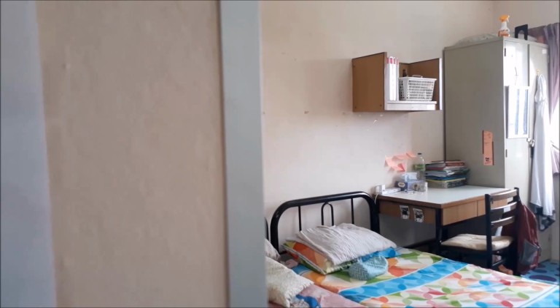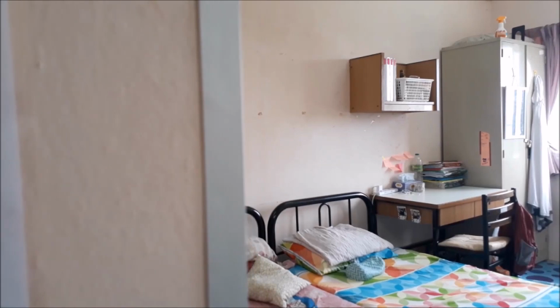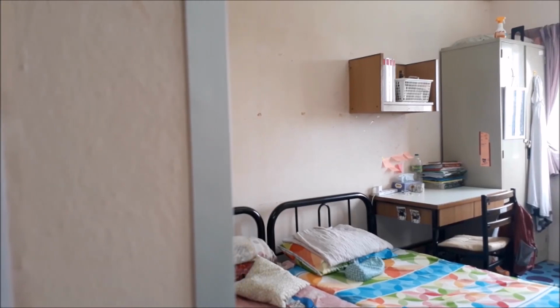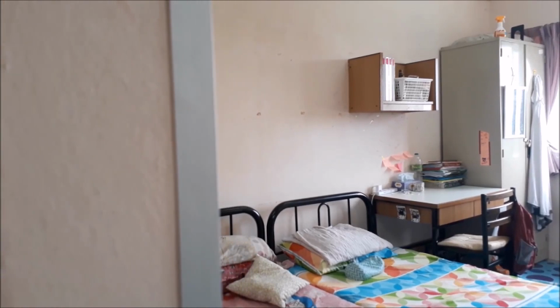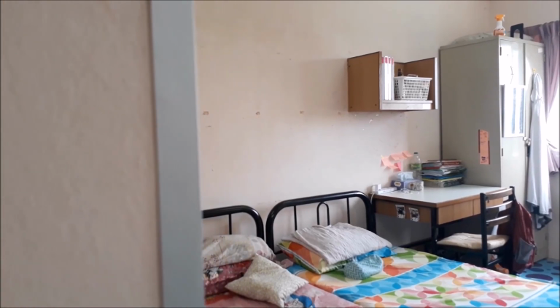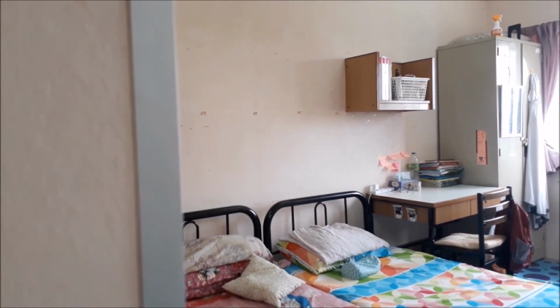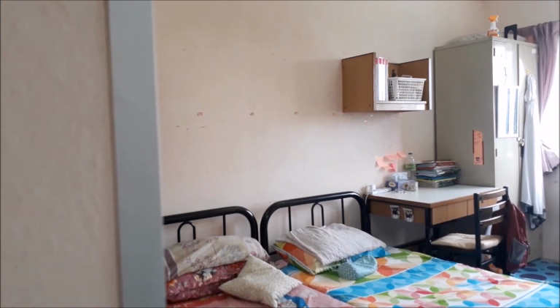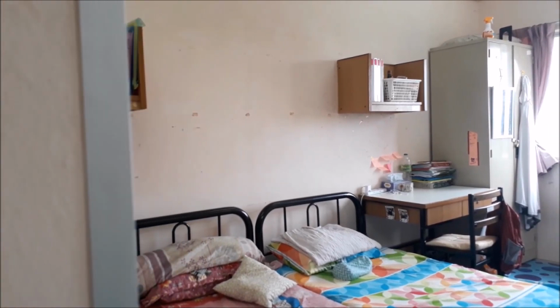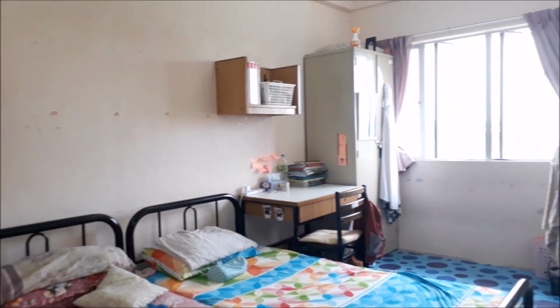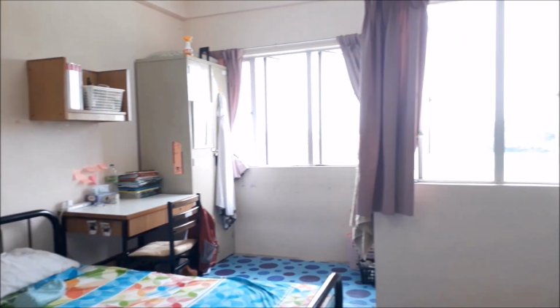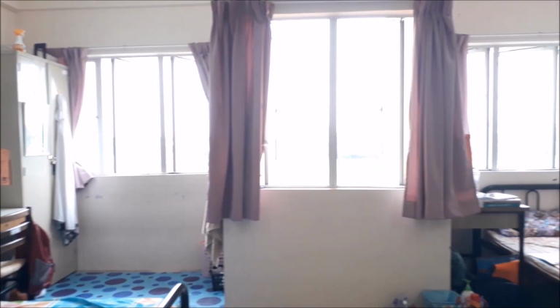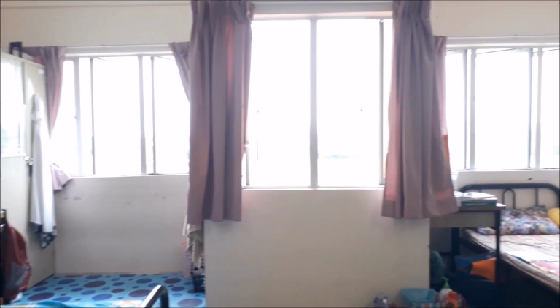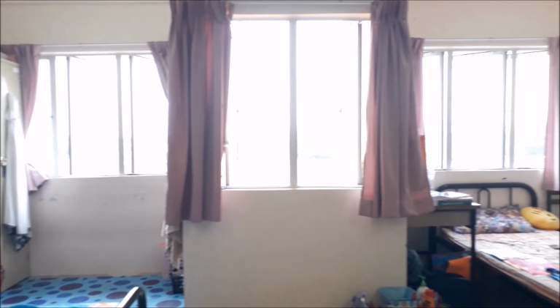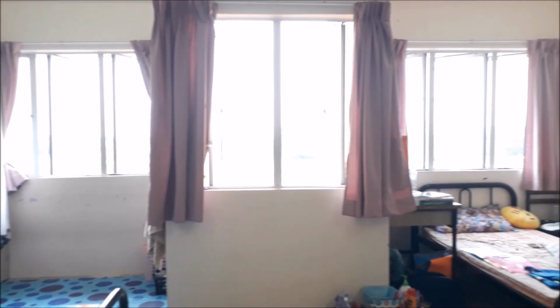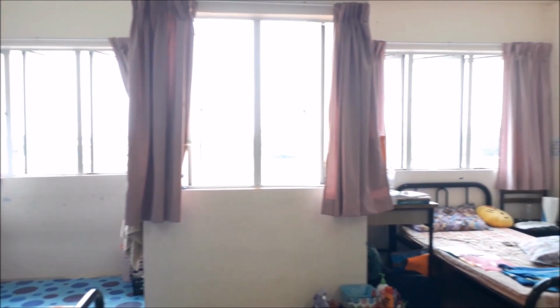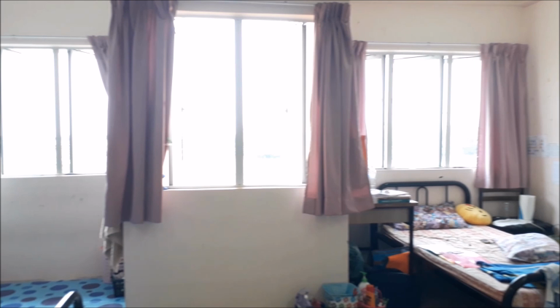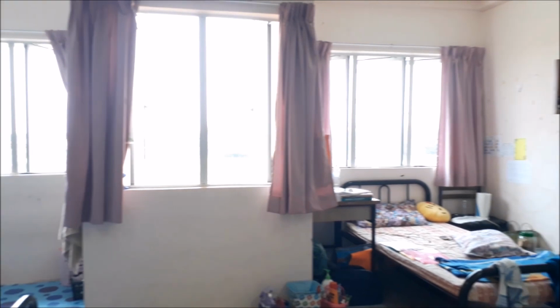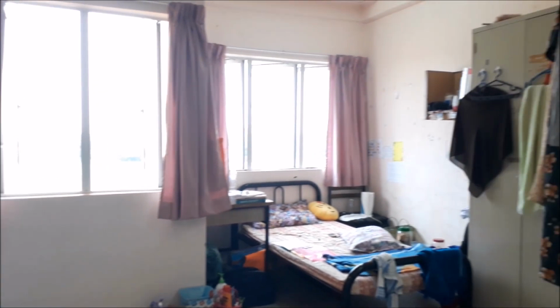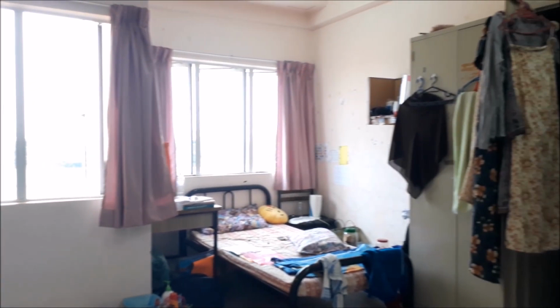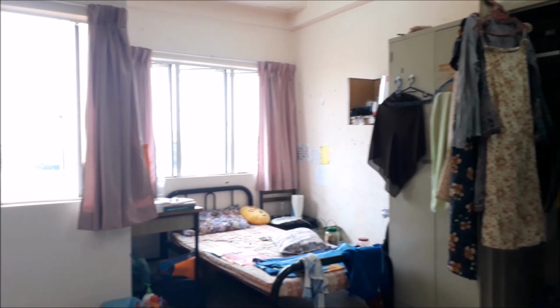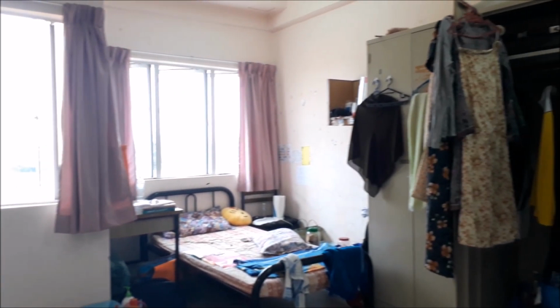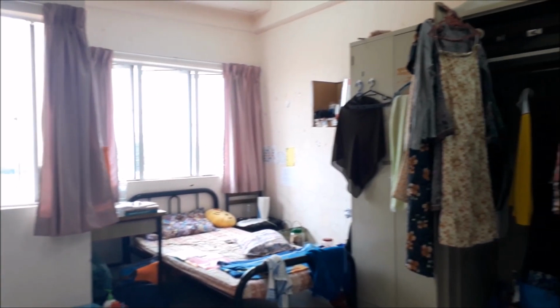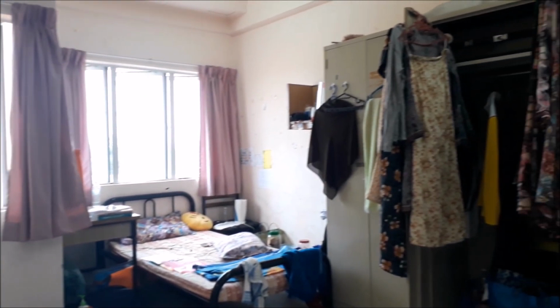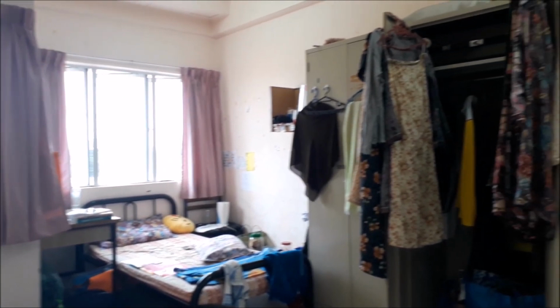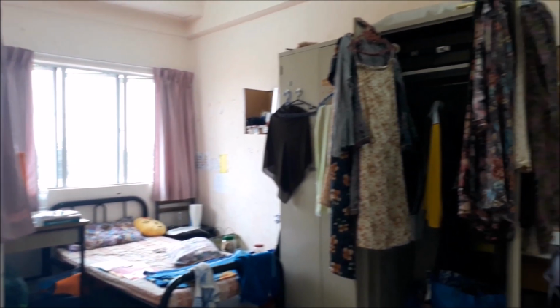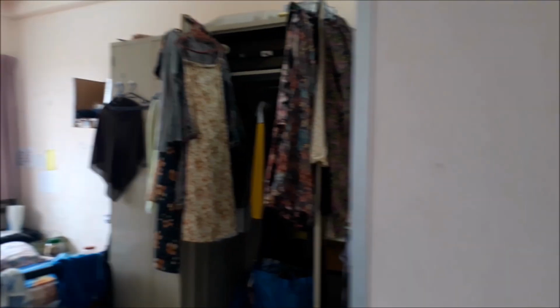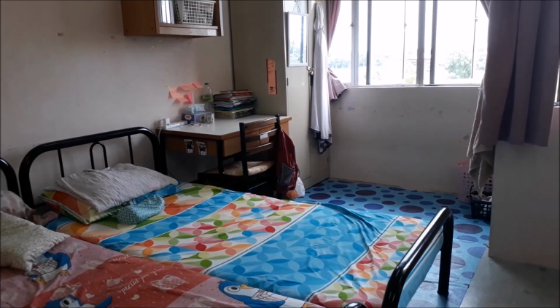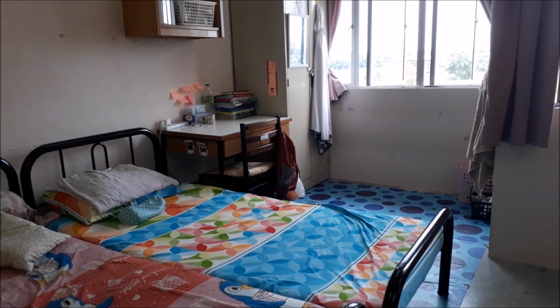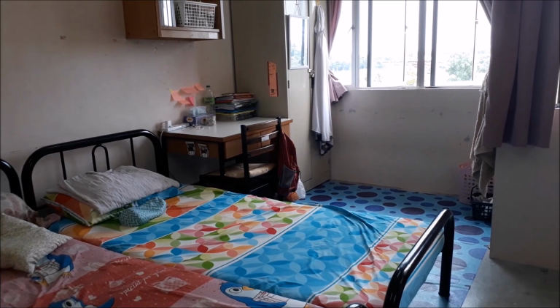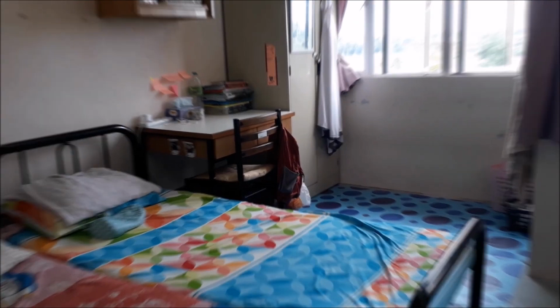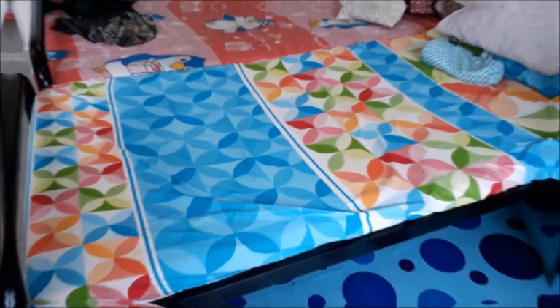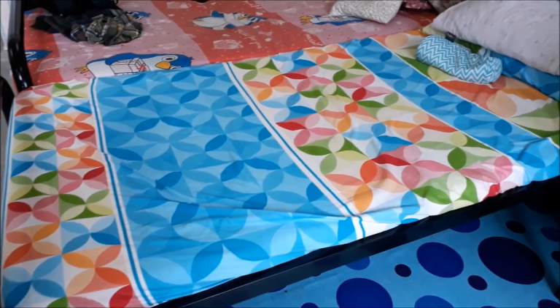Hello you all, my name is Zahira and welcome to my channel. Today I'm going to do the never requested video which is my dorm room tour at KMS. Without further ado, let's get started.